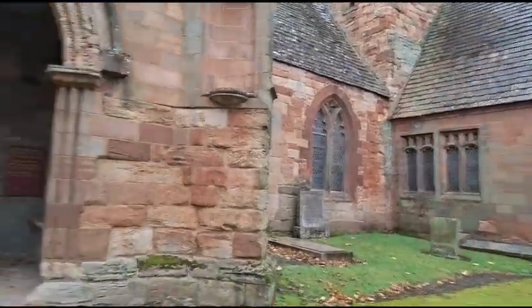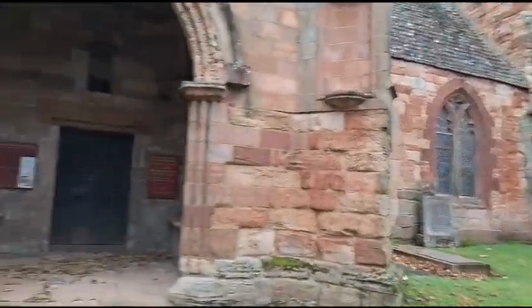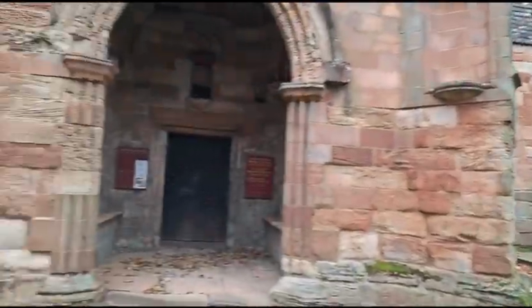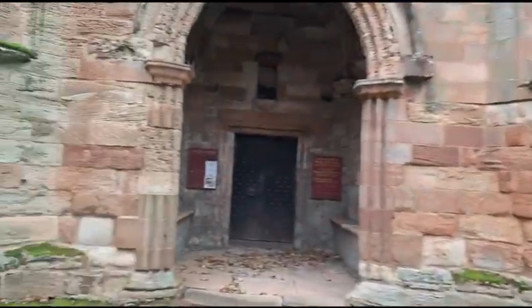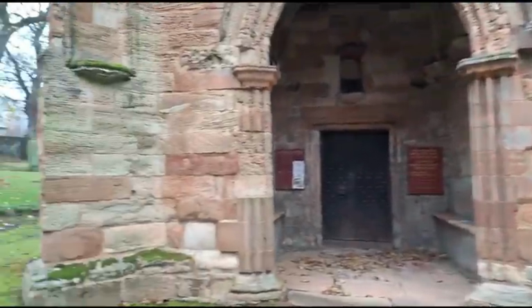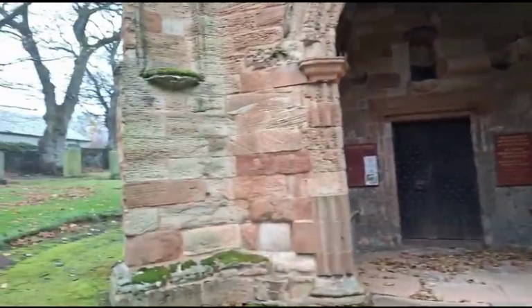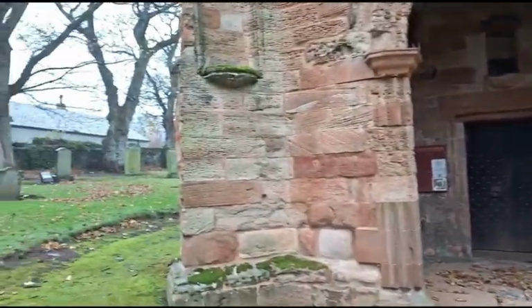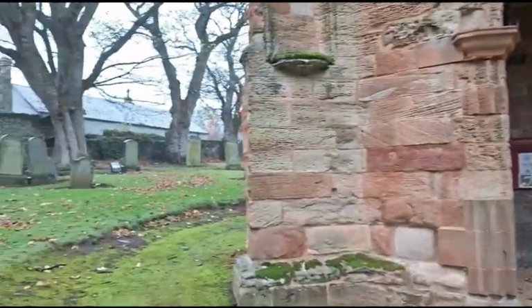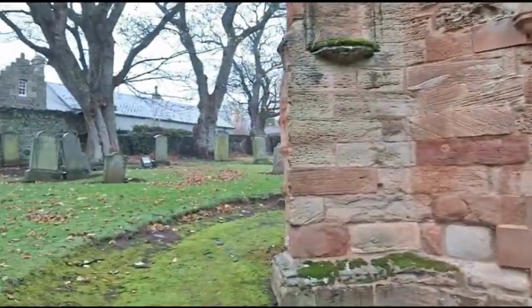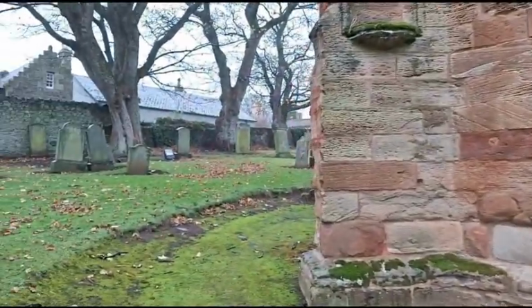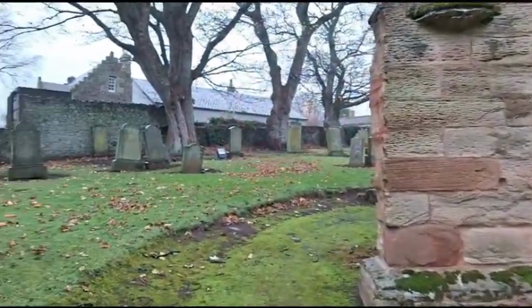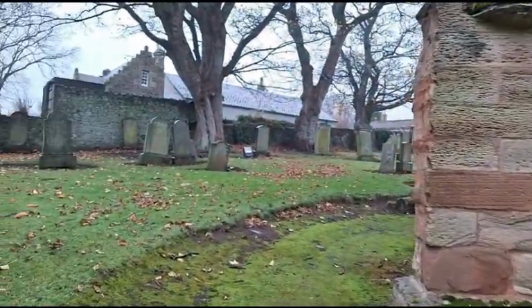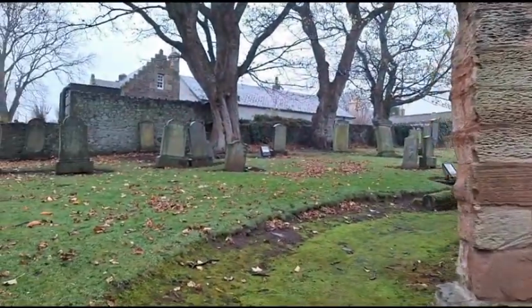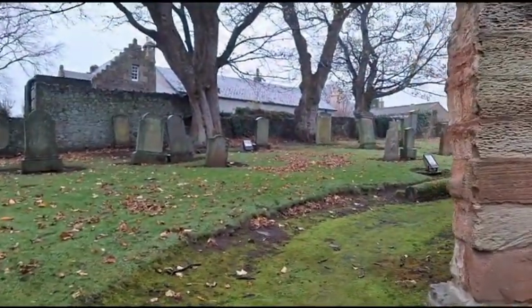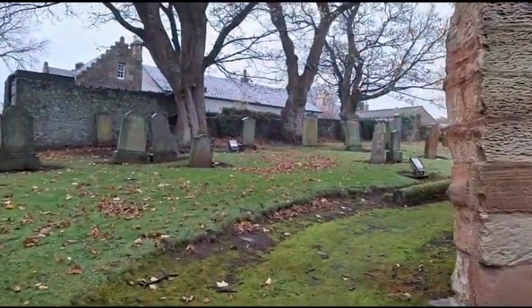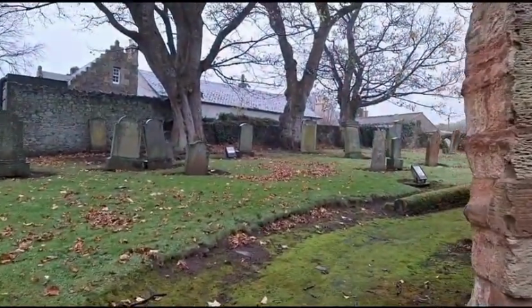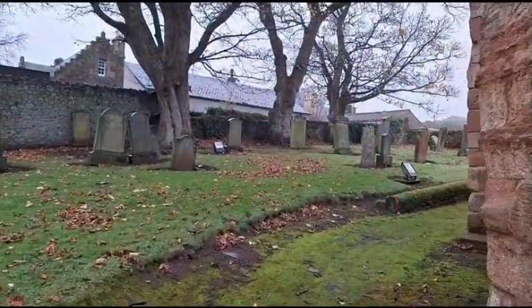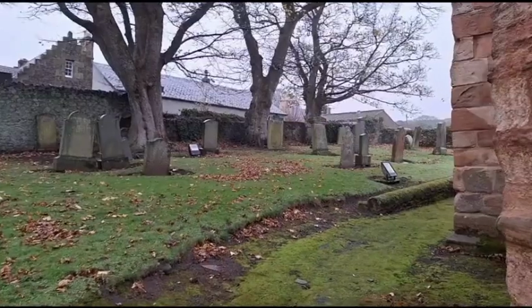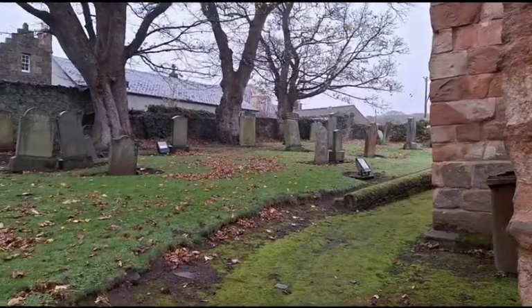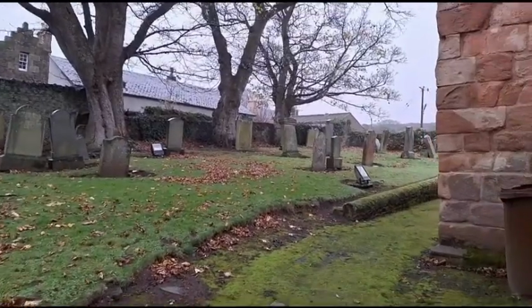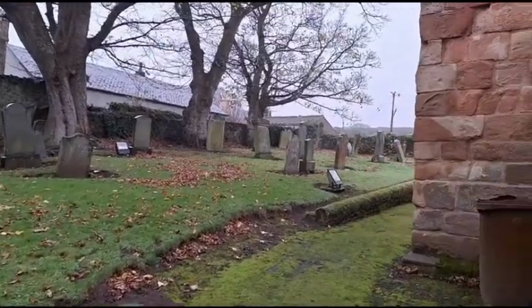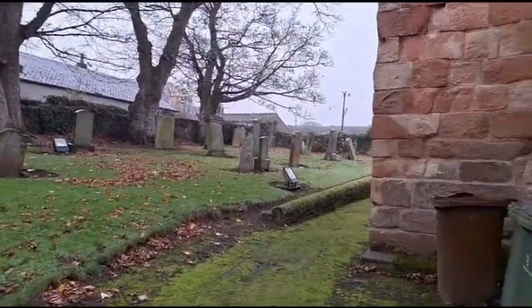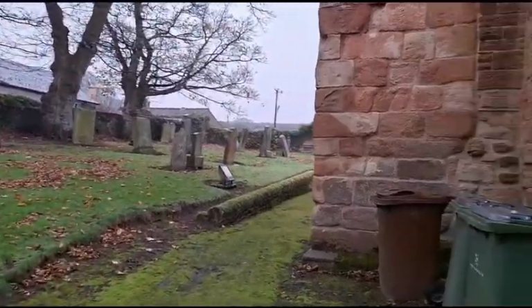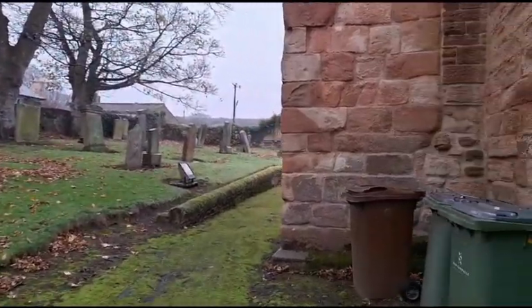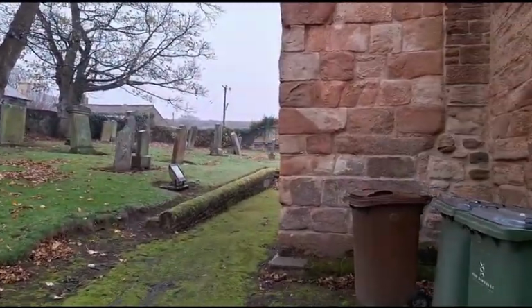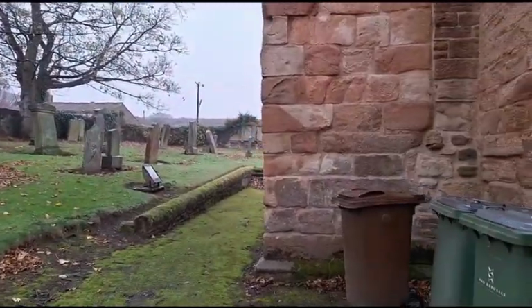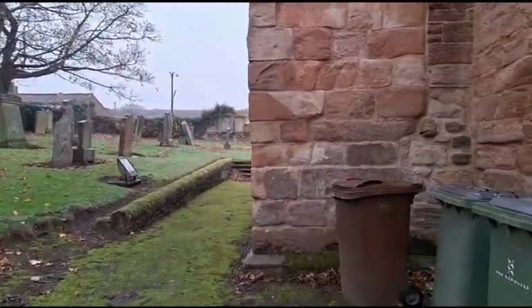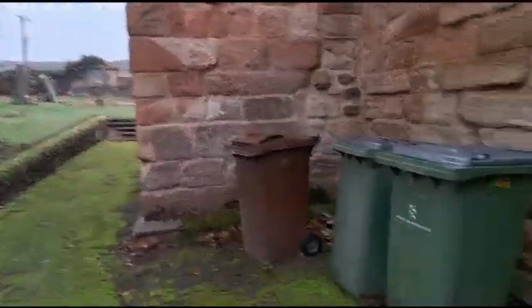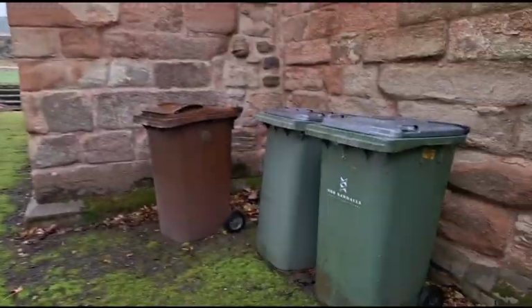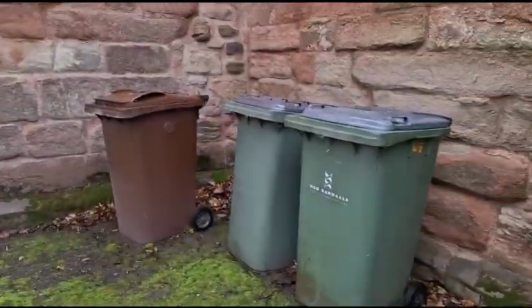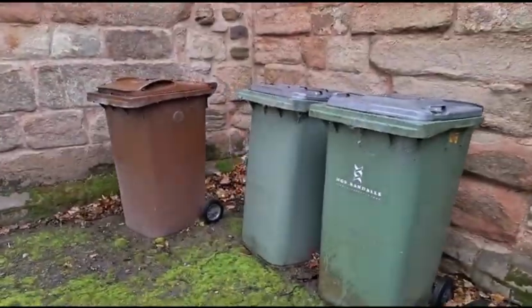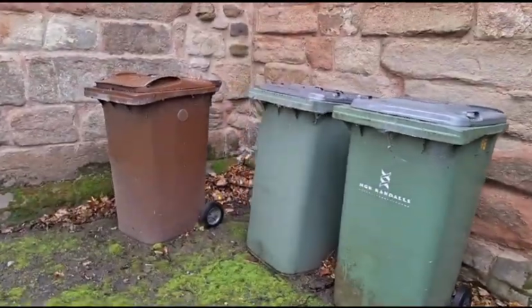So we'll go left to right, surrounded by a cemetery. And some beautiful wheelie bins.